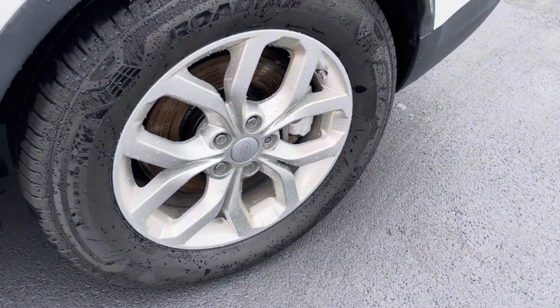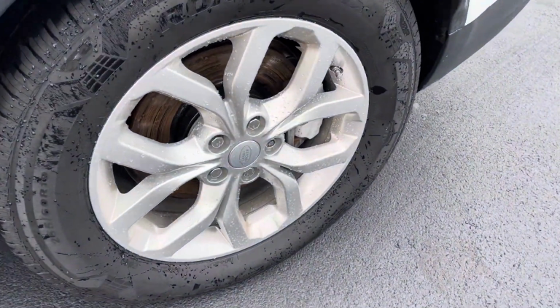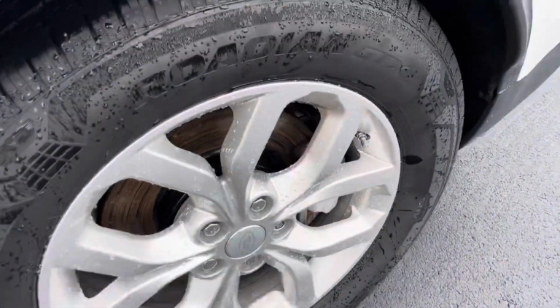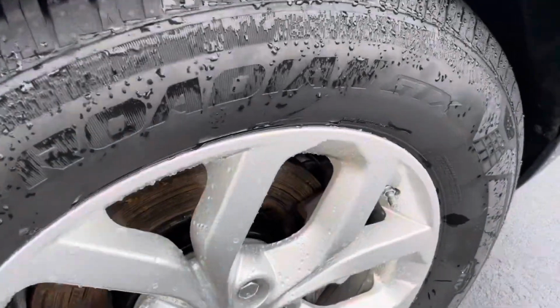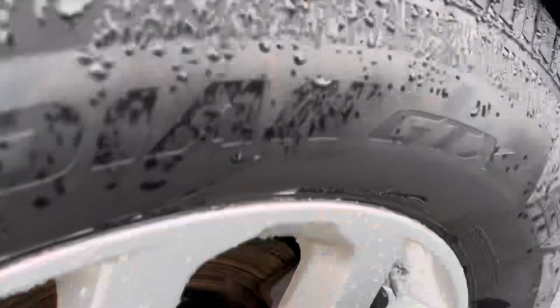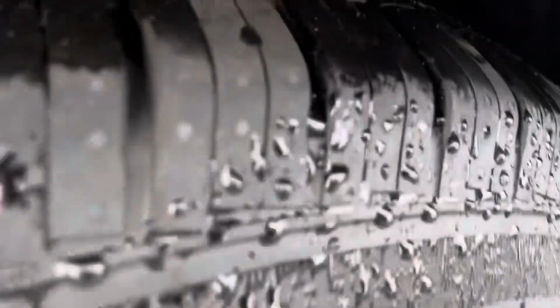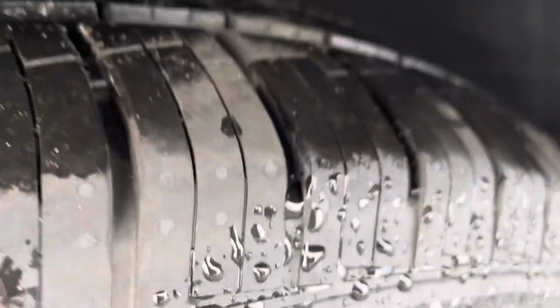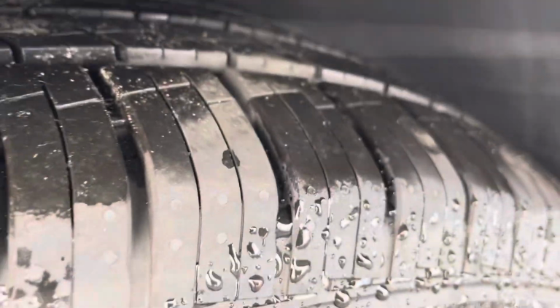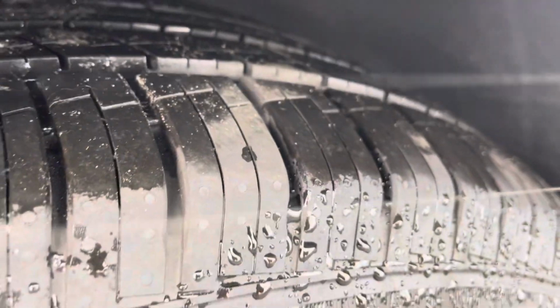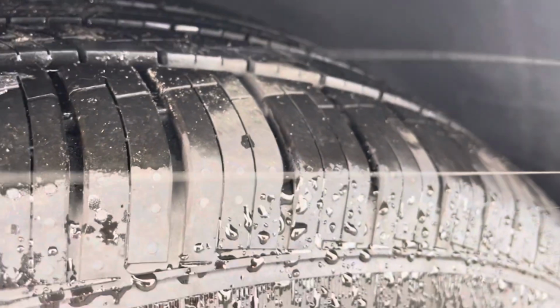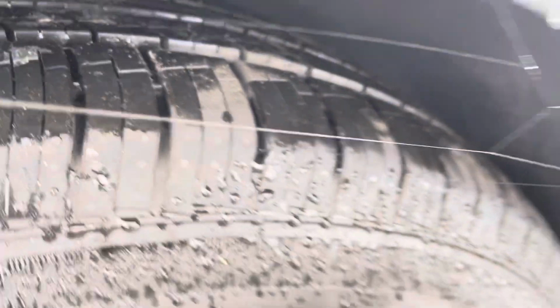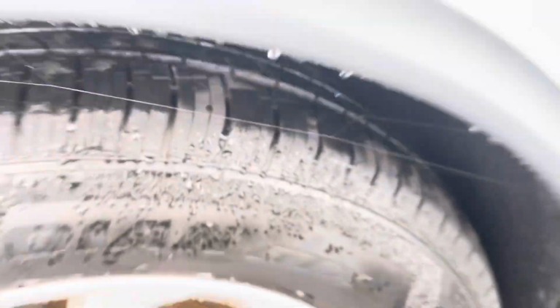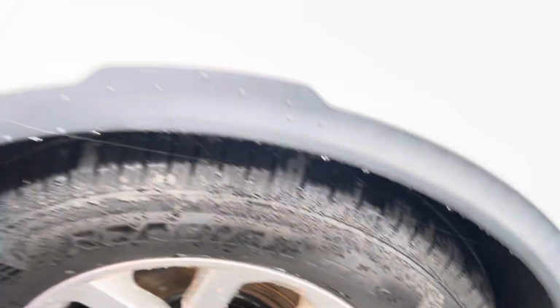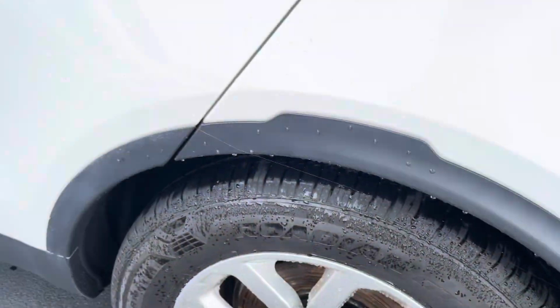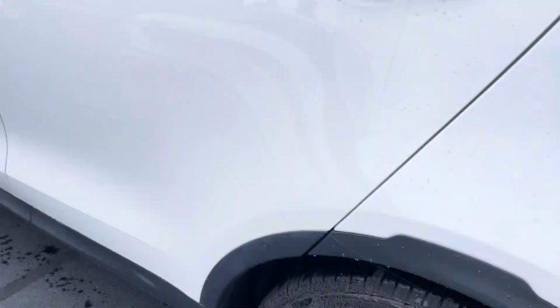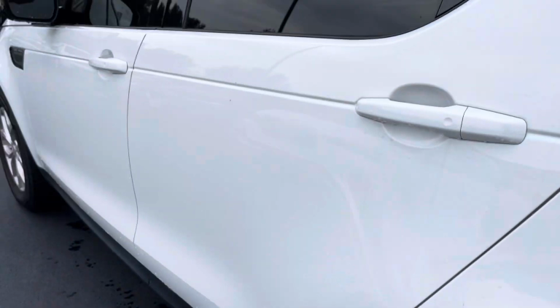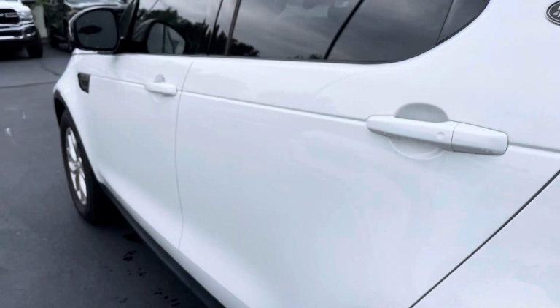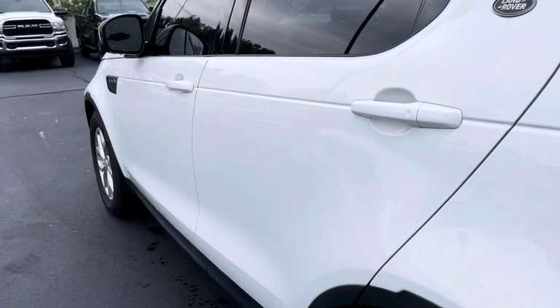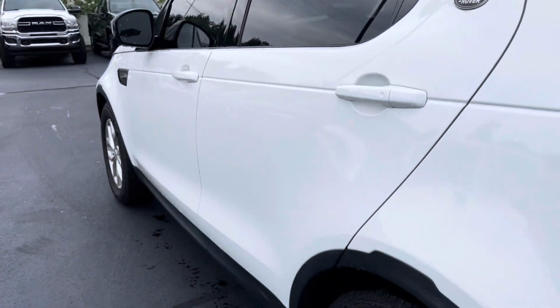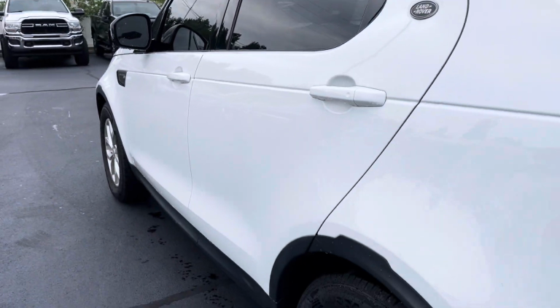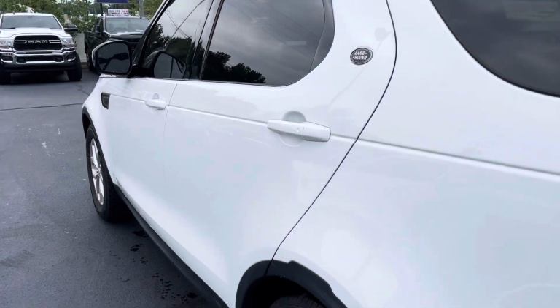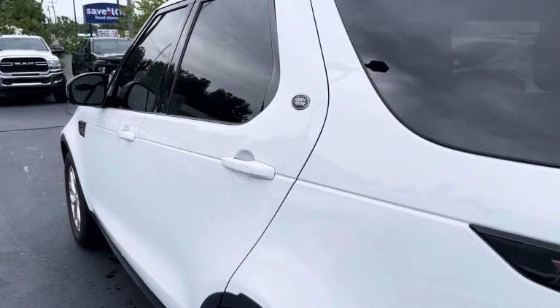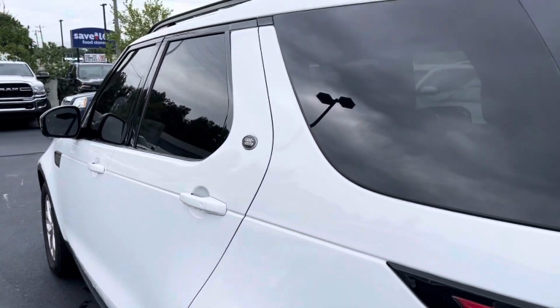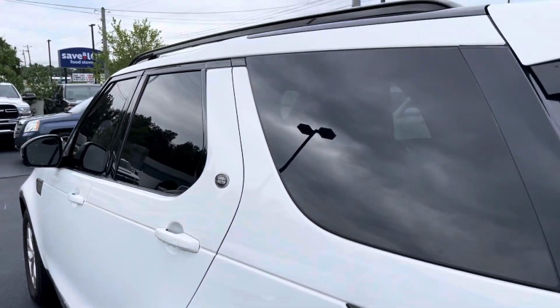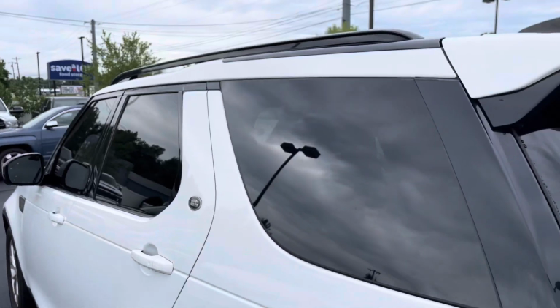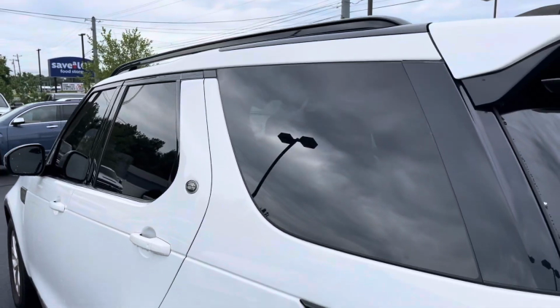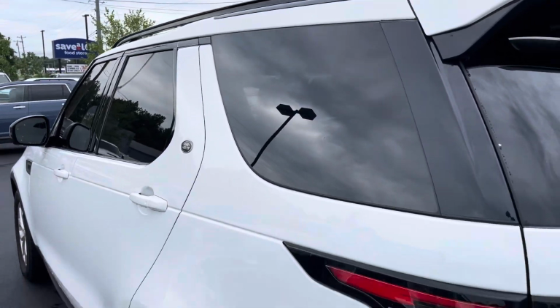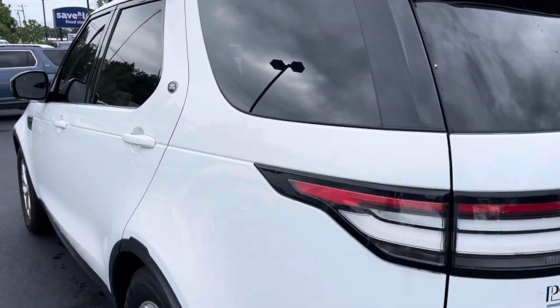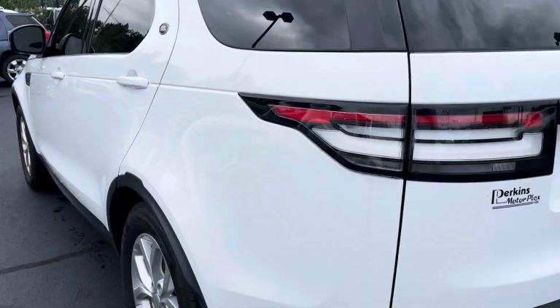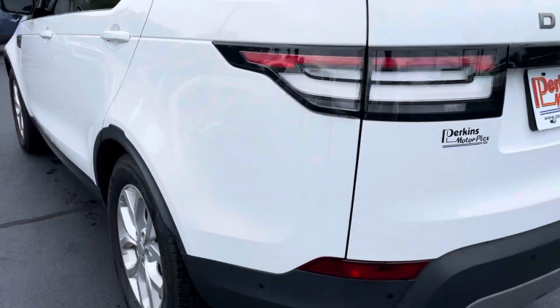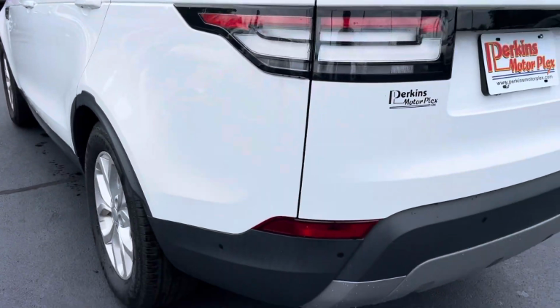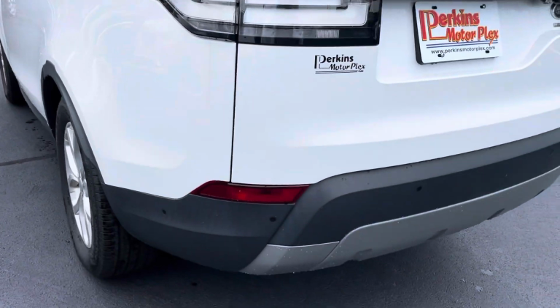No curb rash or damage on the back wheel. Tires look nearly brand new. Nothing to point out on that driver's side at all. Beautiful truck.